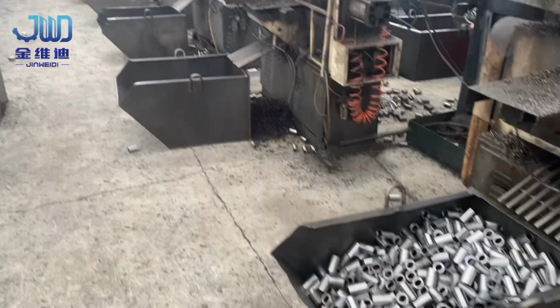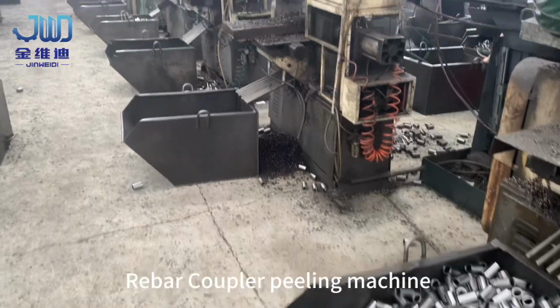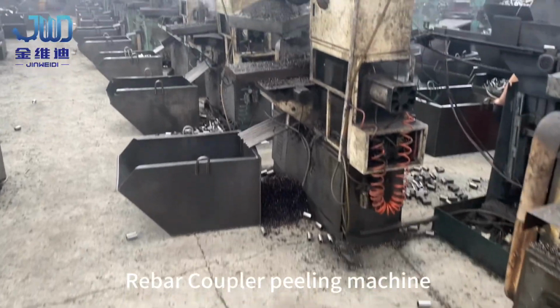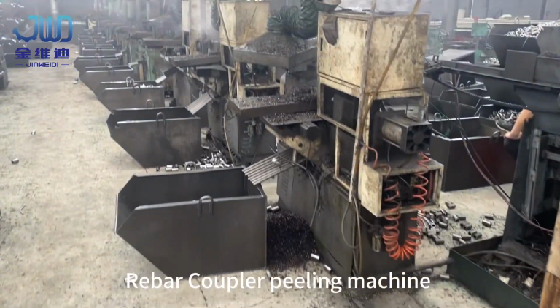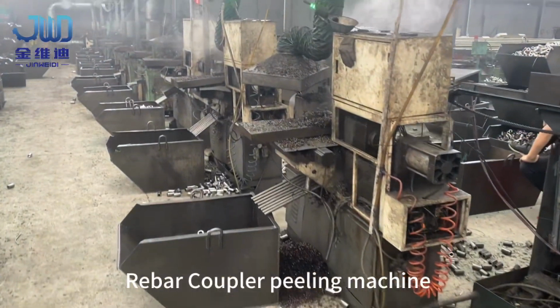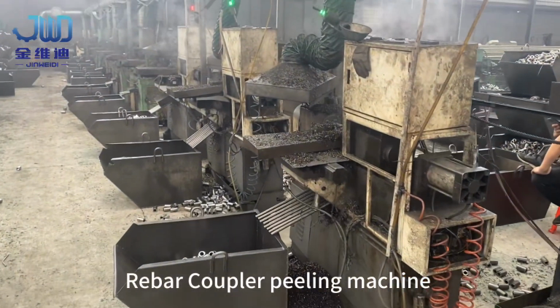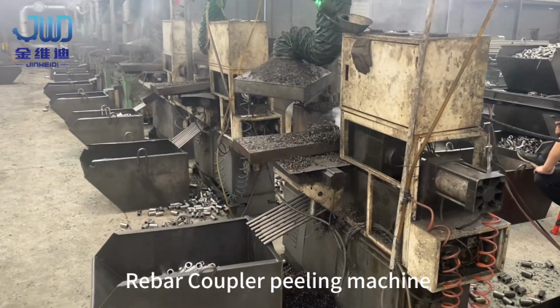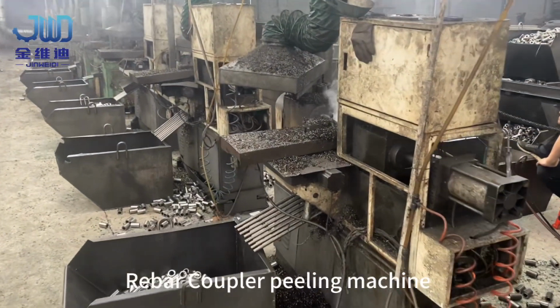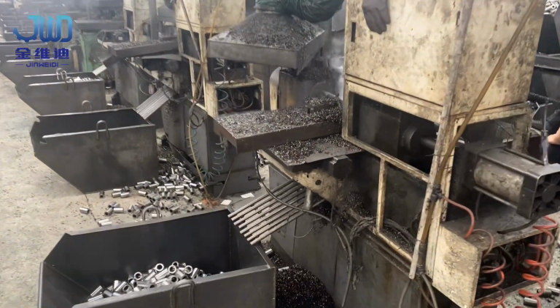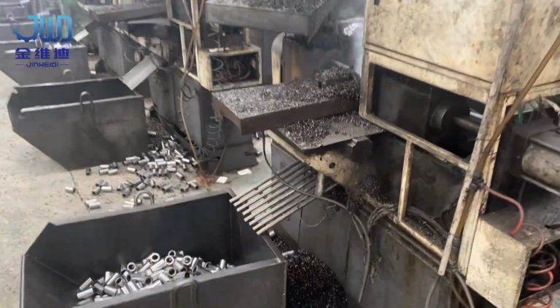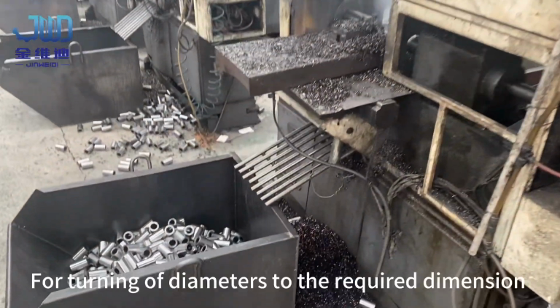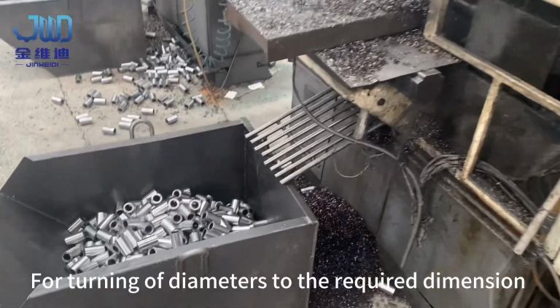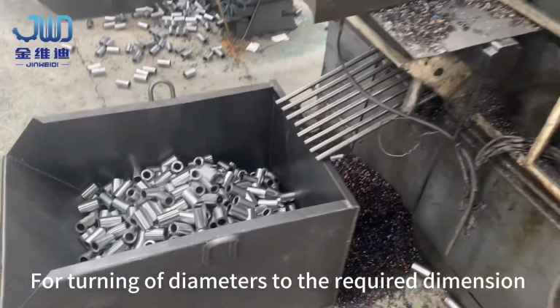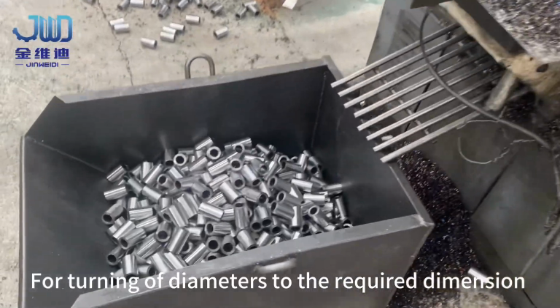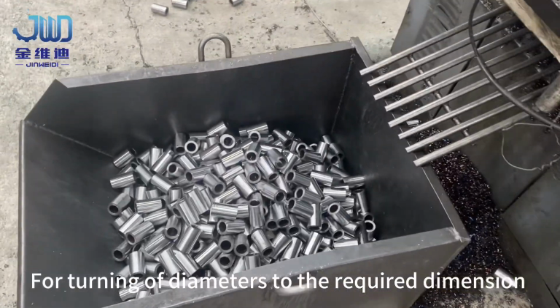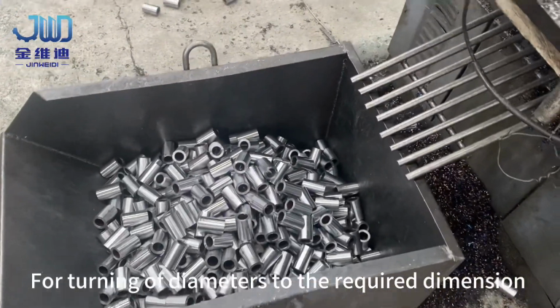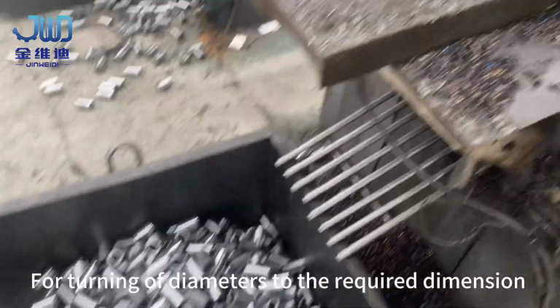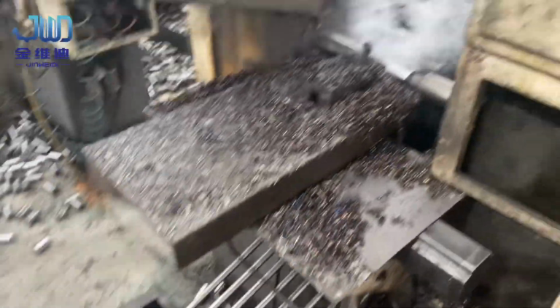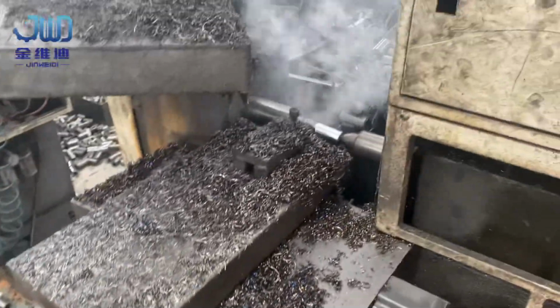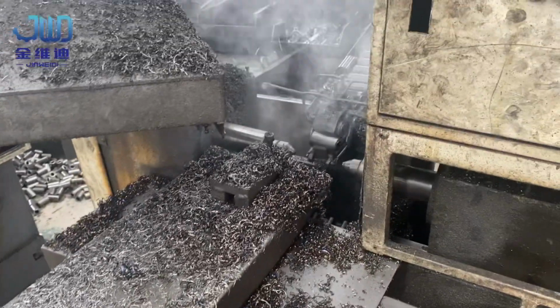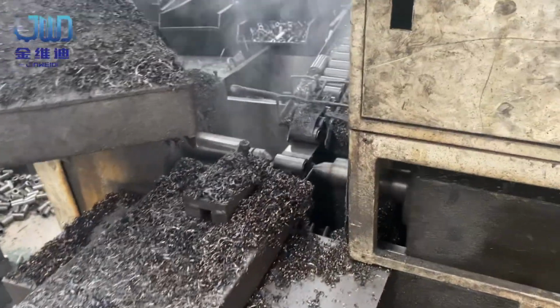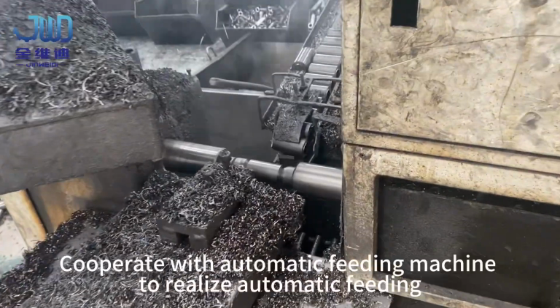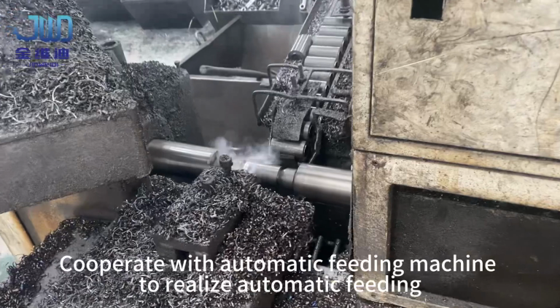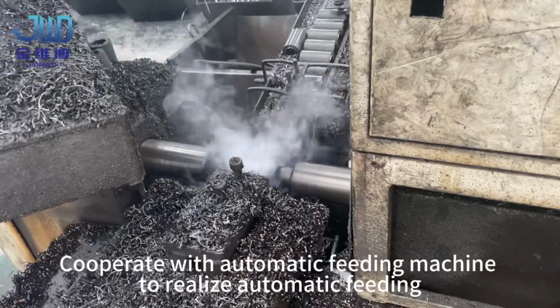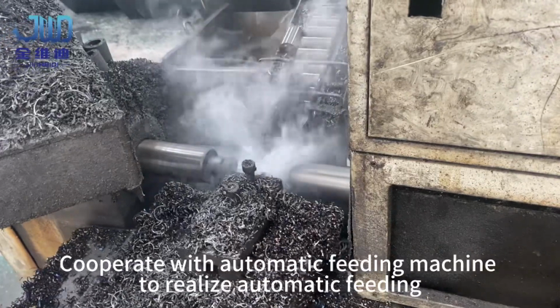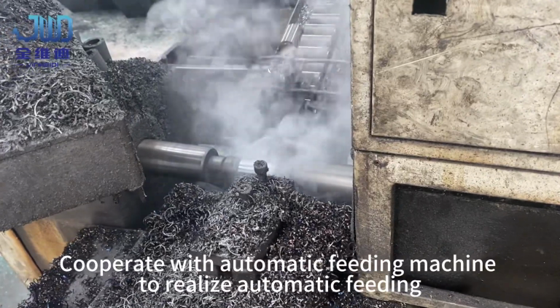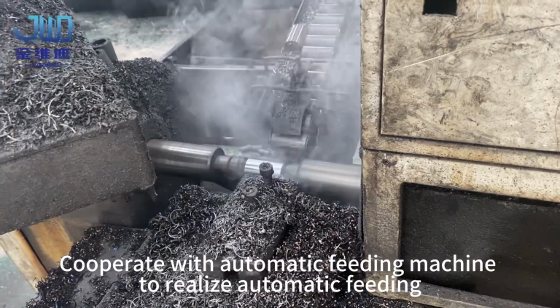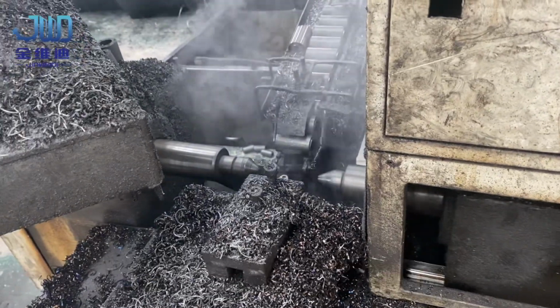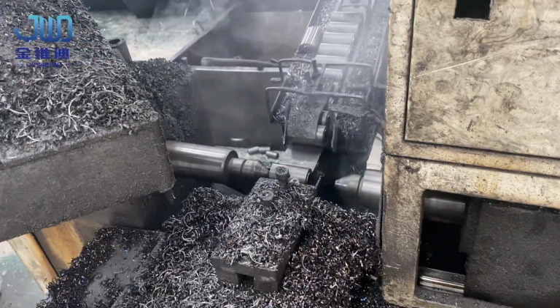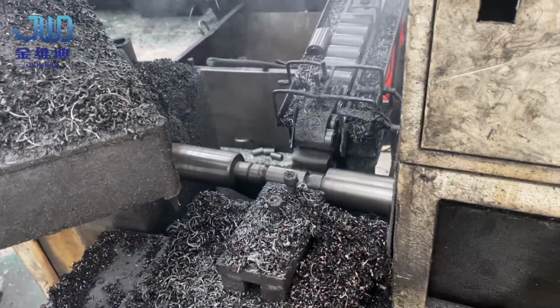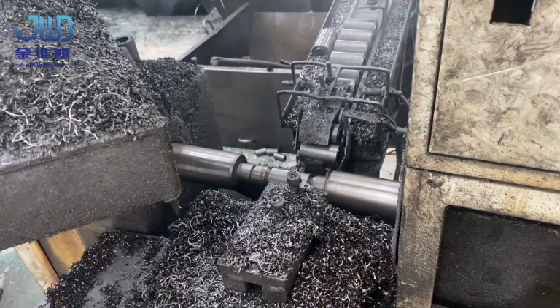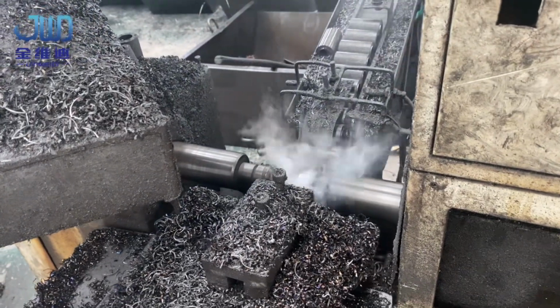Rebar coupler peeling machine, for turning diameters to the required dimension, cooperating with an automatic feeding machine to realize automatic feeding.